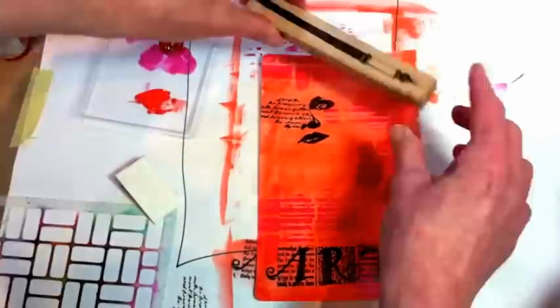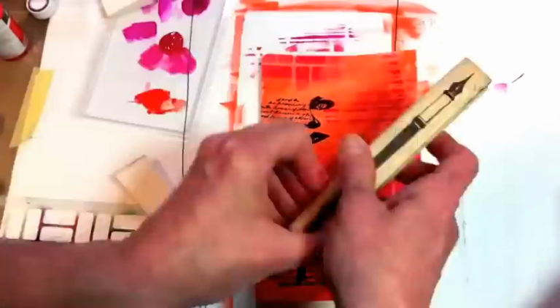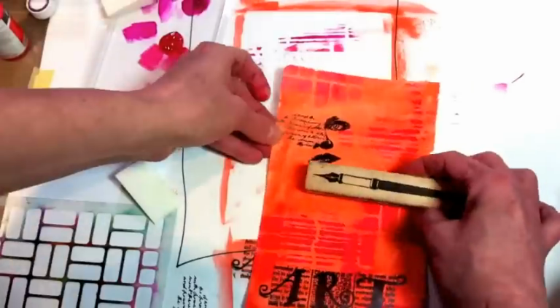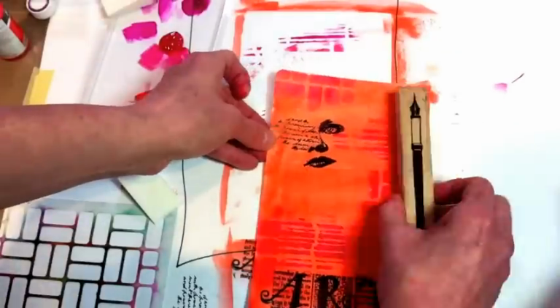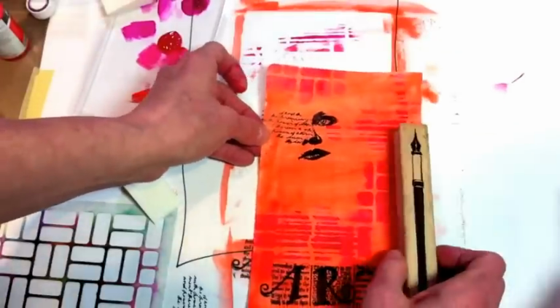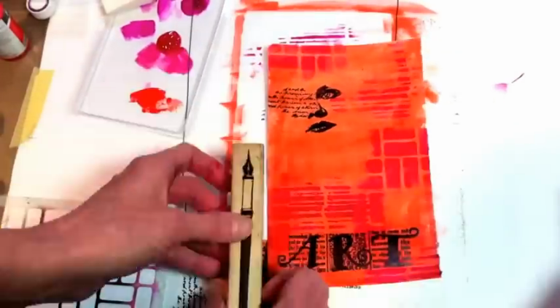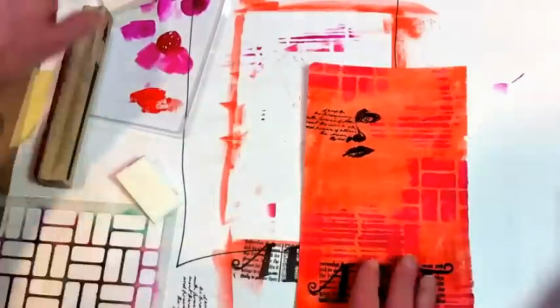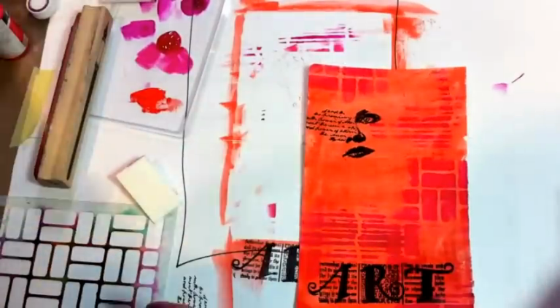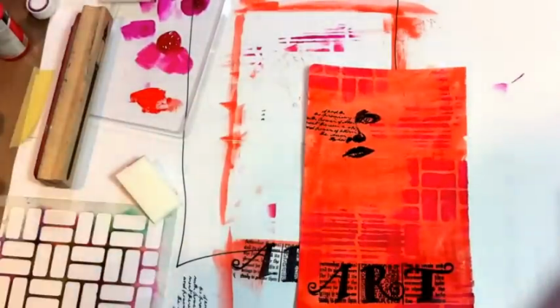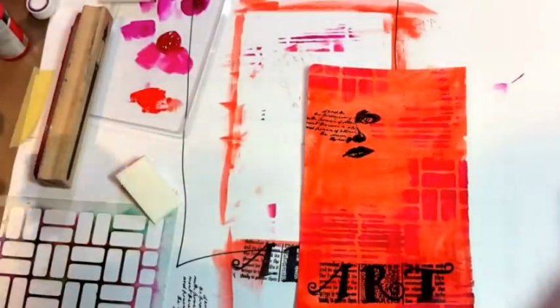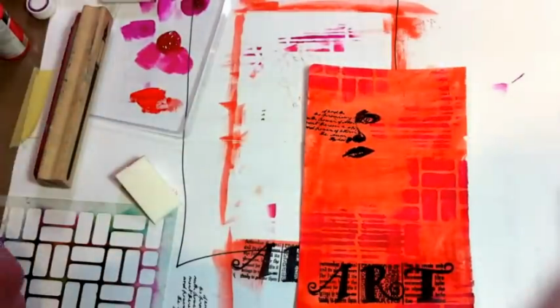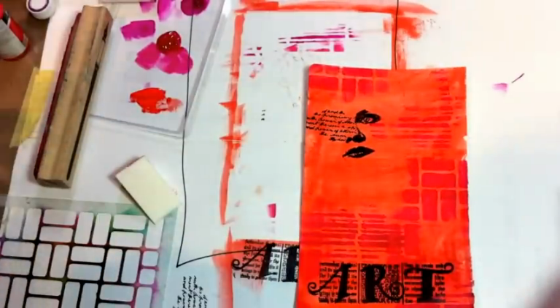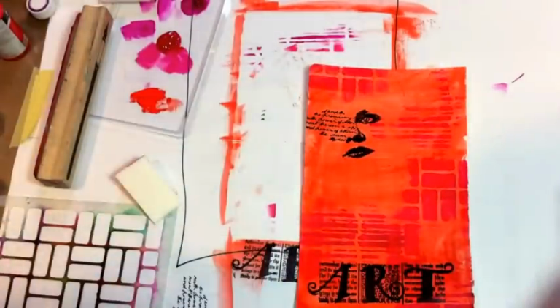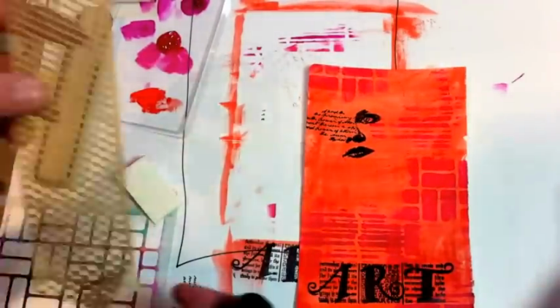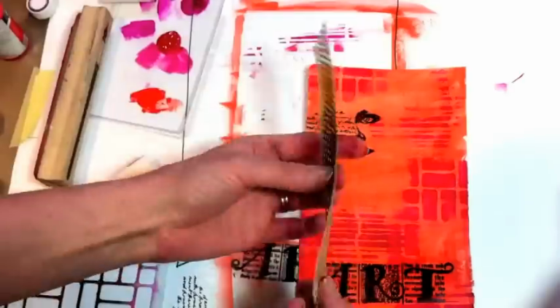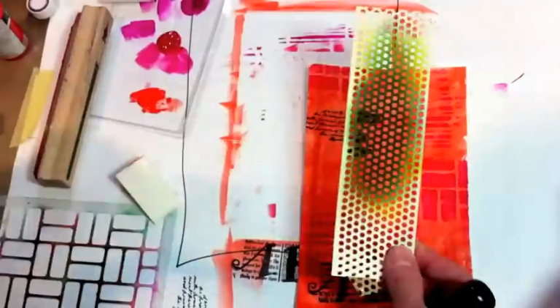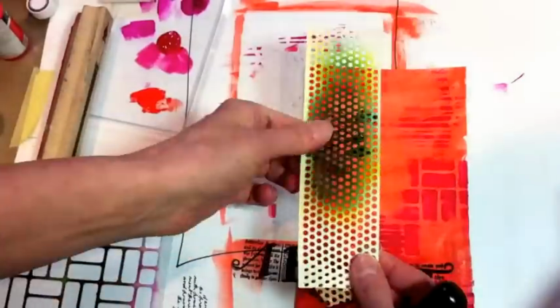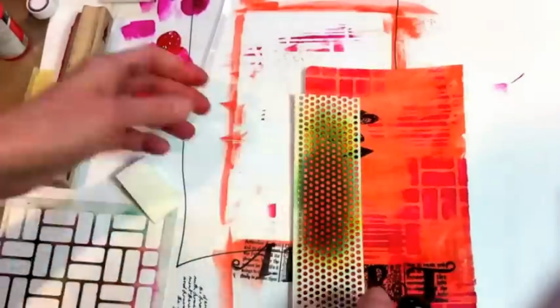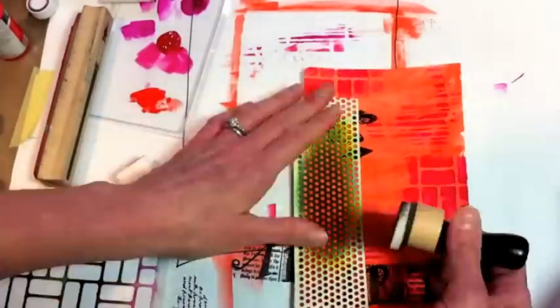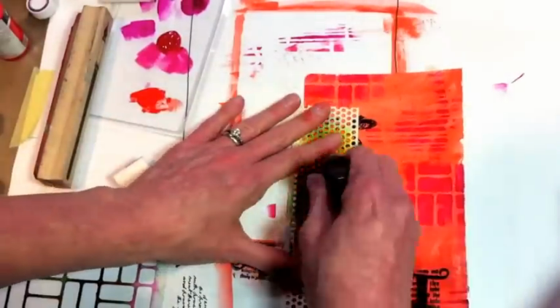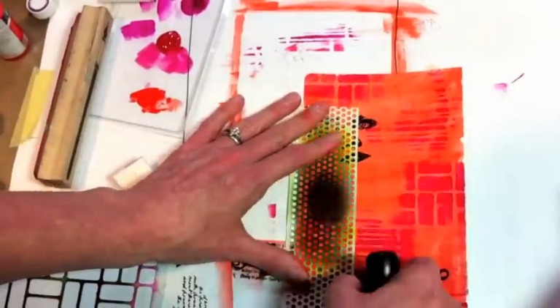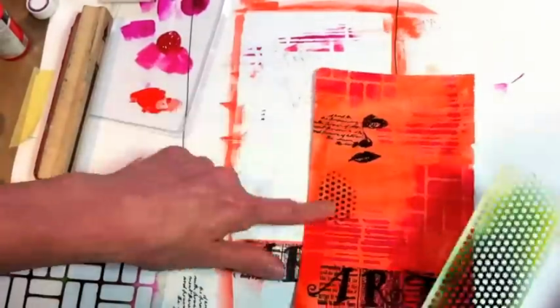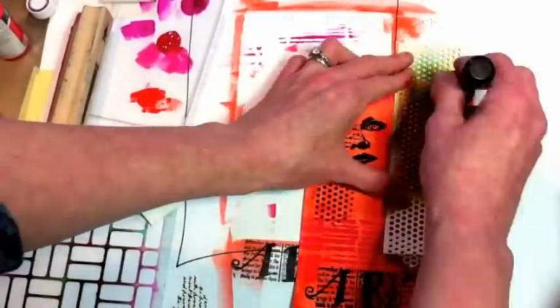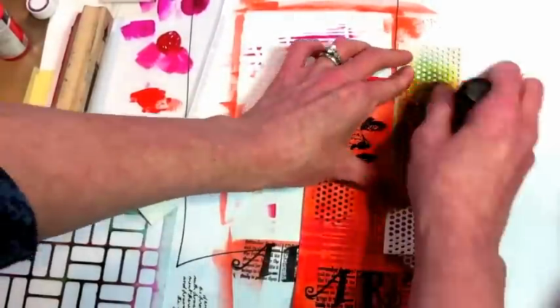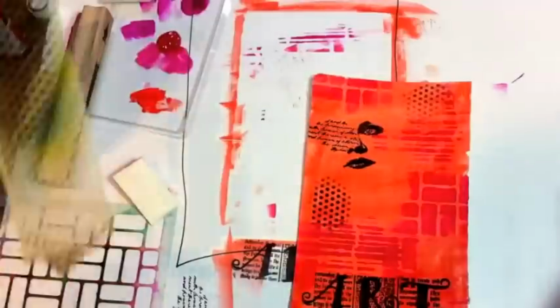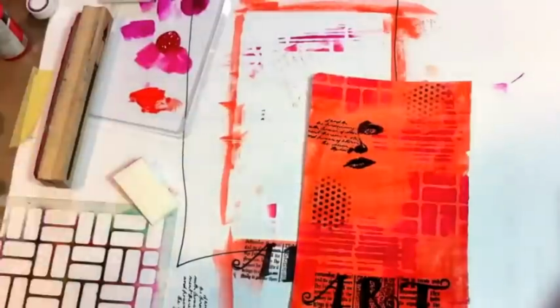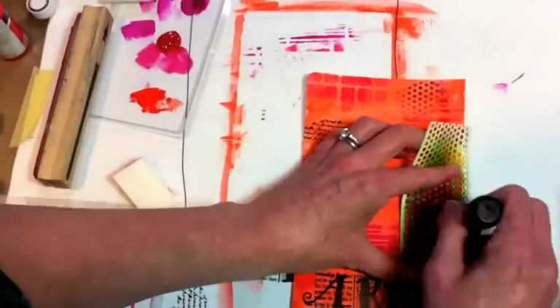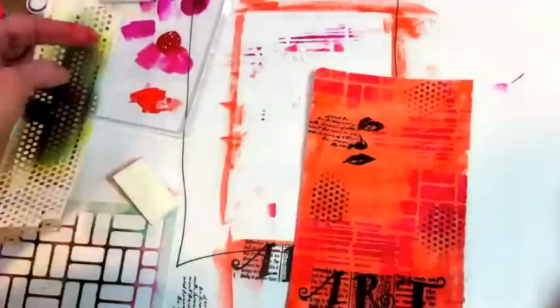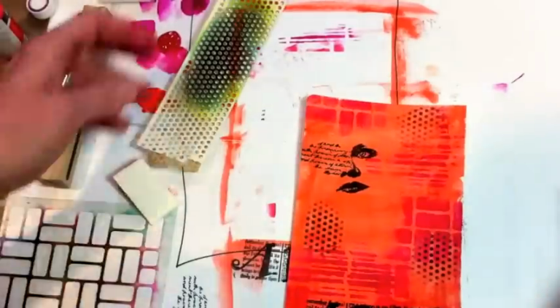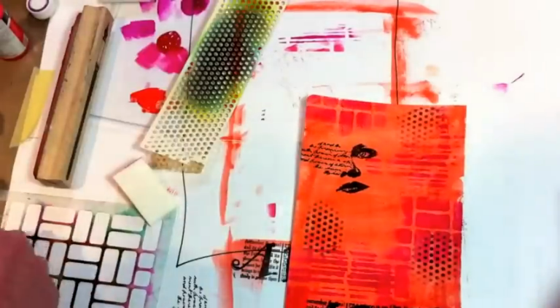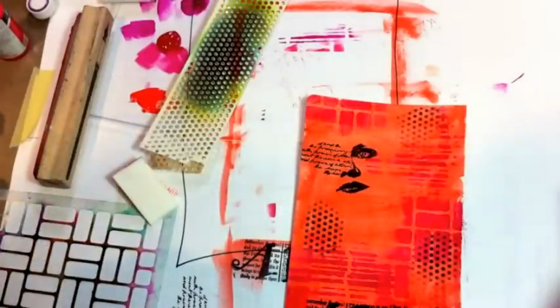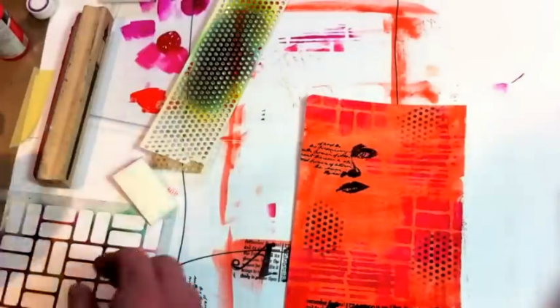I was thinking about where I wanted to put that fountain pen stamp and in what direction I would go, but I decided to just add a little bit more stenciling first. This is some plumbing tape from the hardware store.